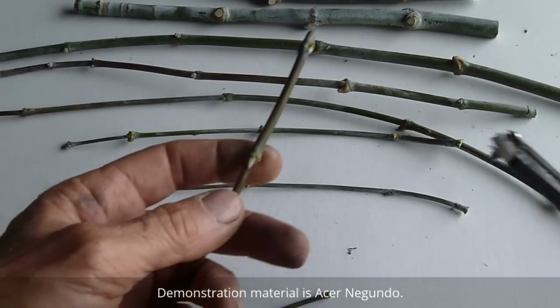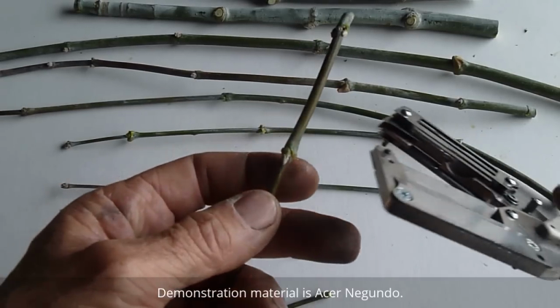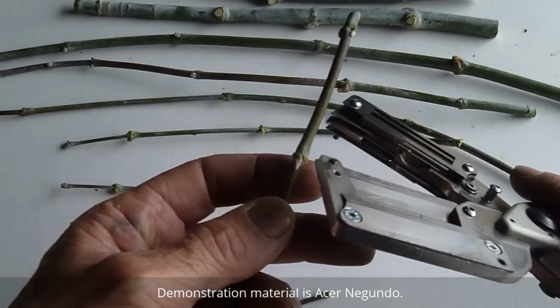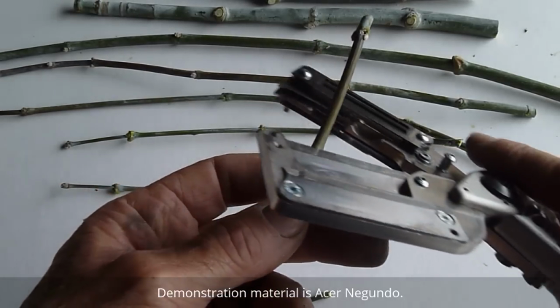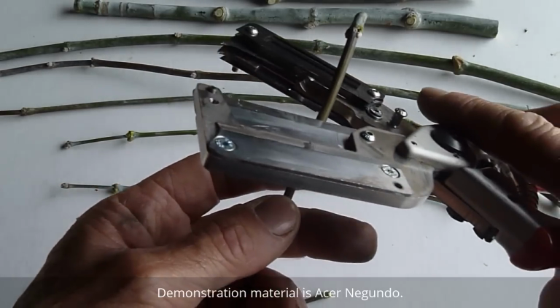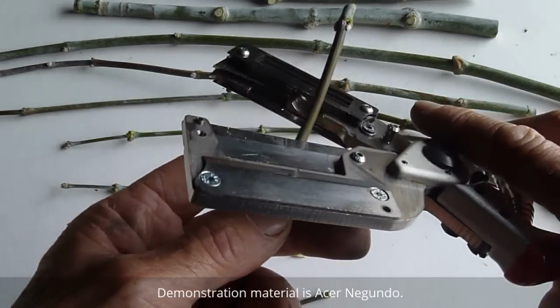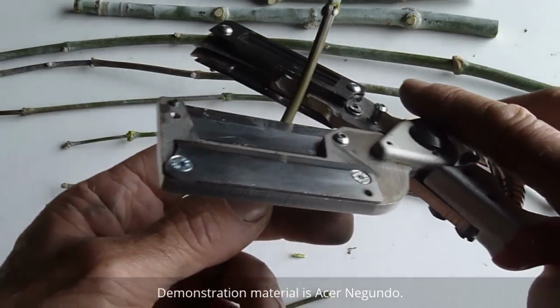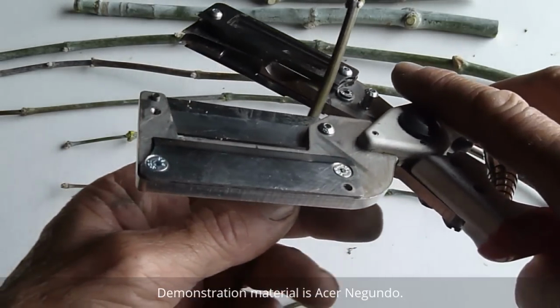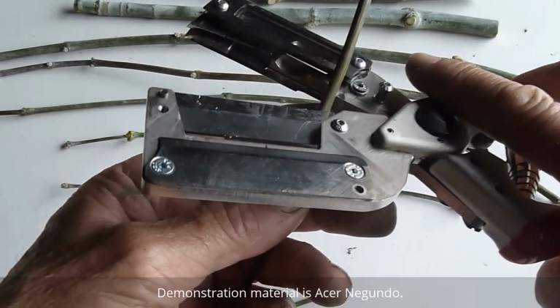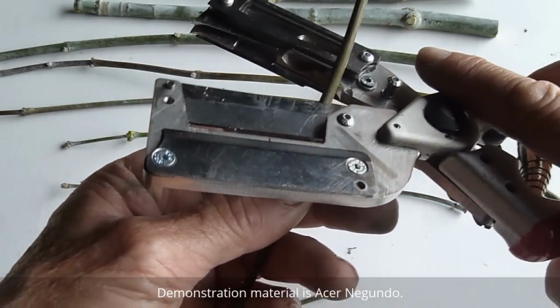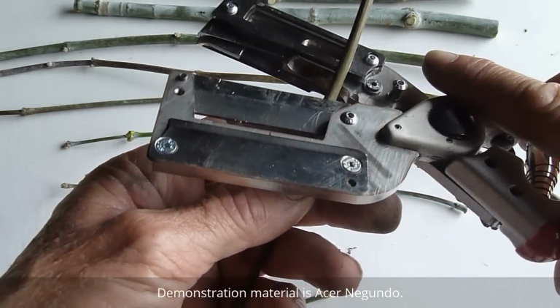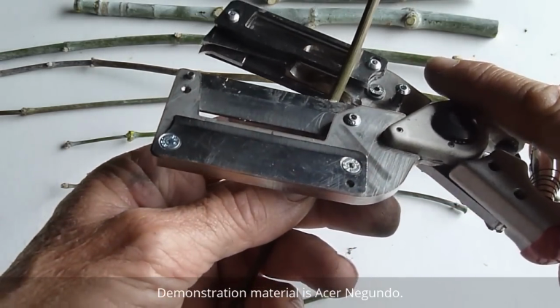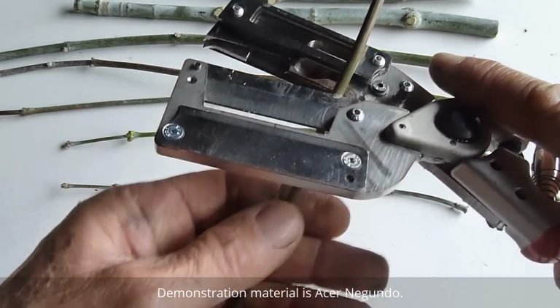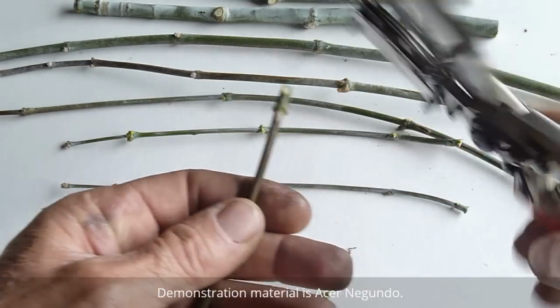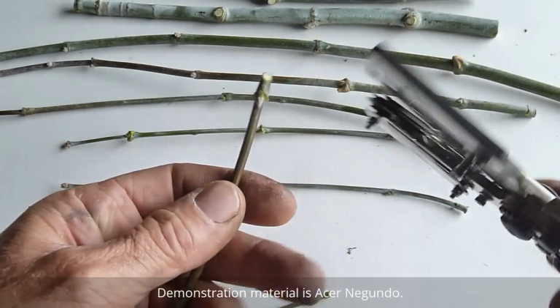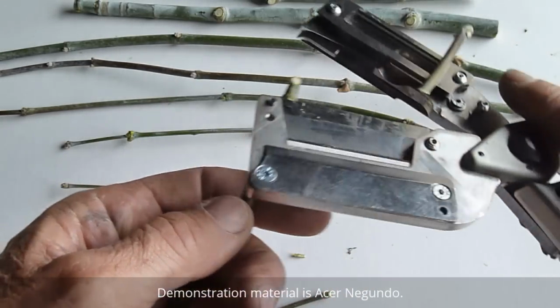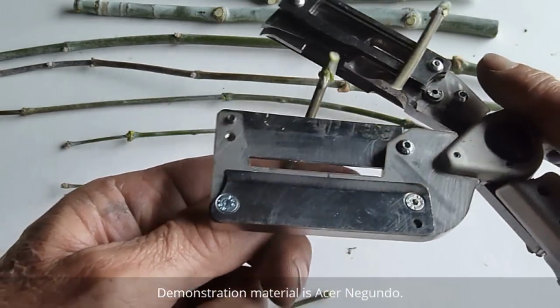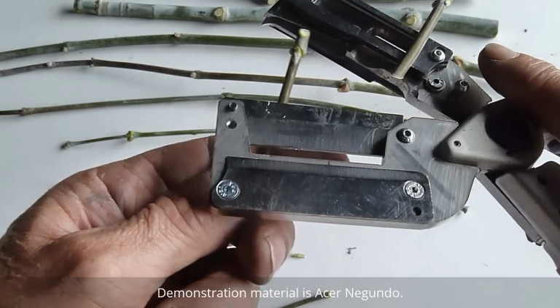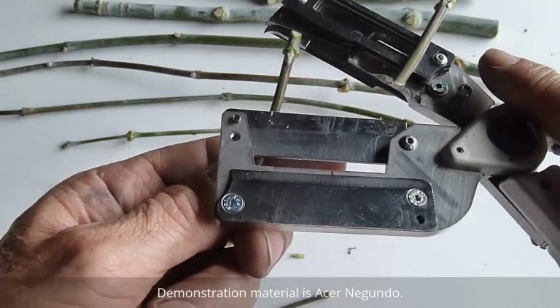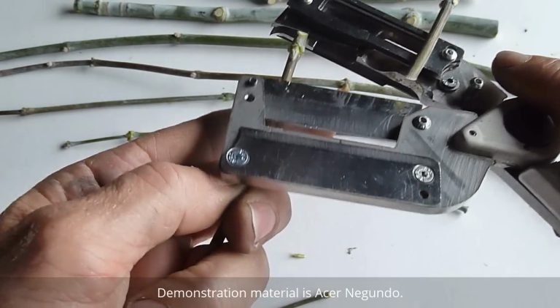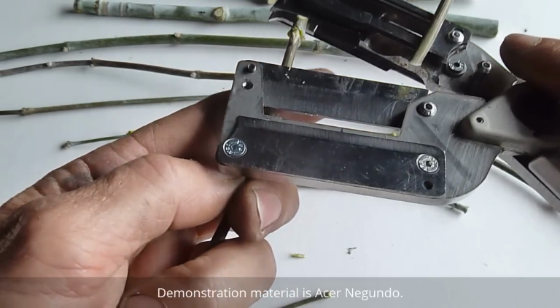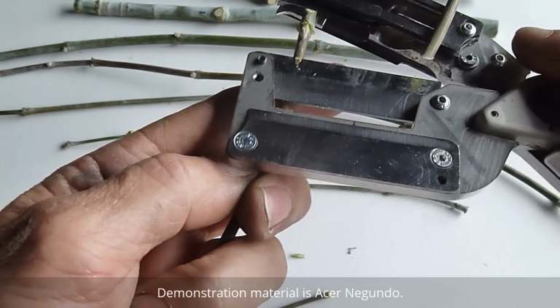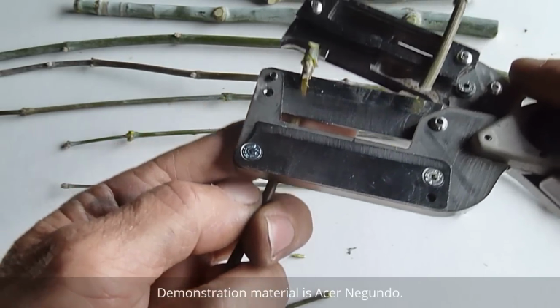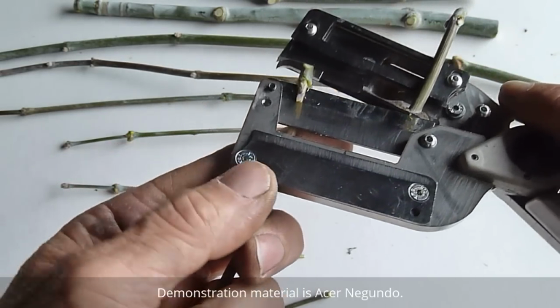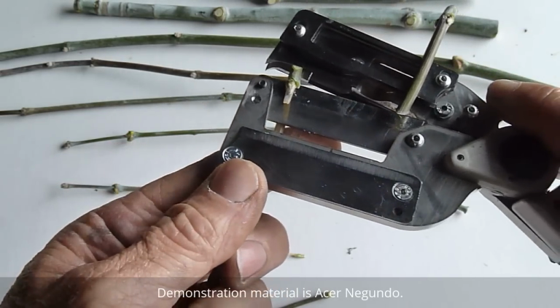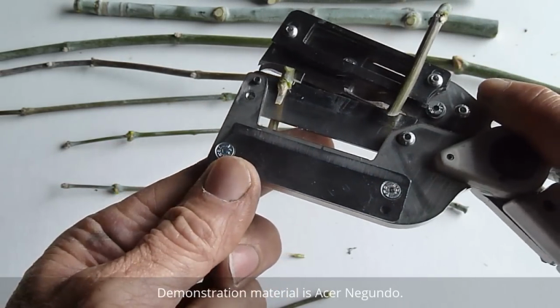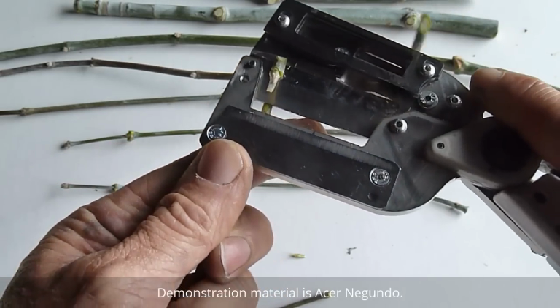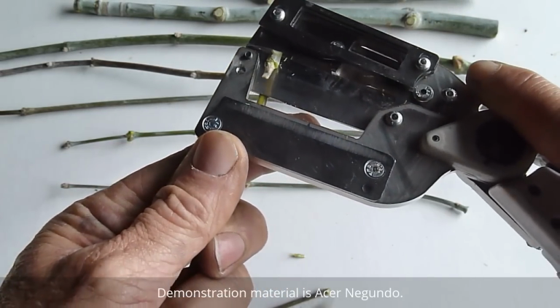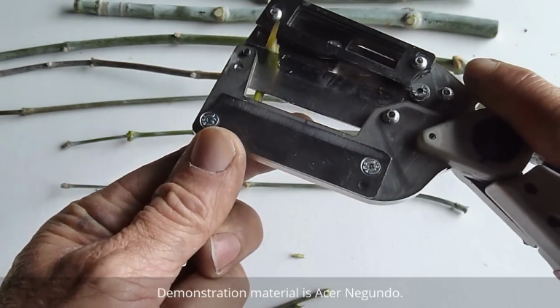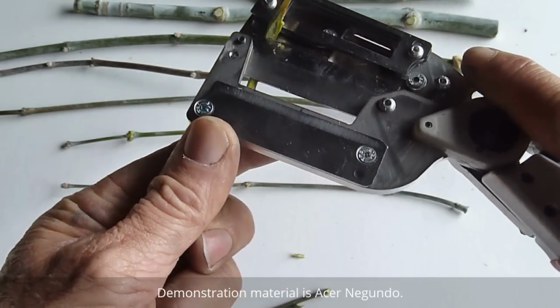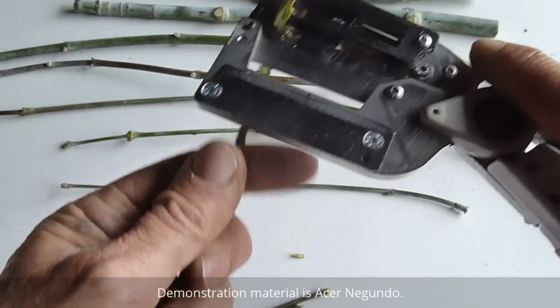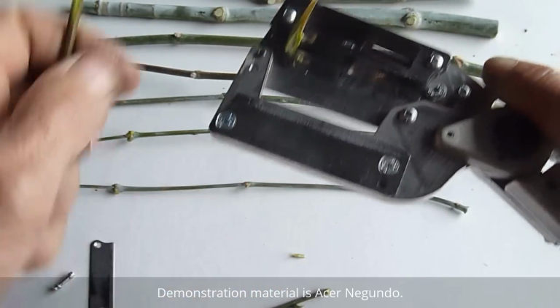So we can cut material down to about three or four millimeters, and we're just demonstrating how easy it would be to cut a chip bud from a piece of material about four millimeters.